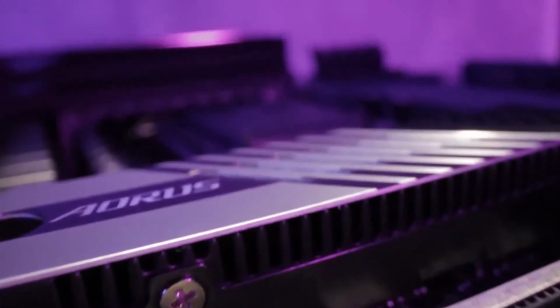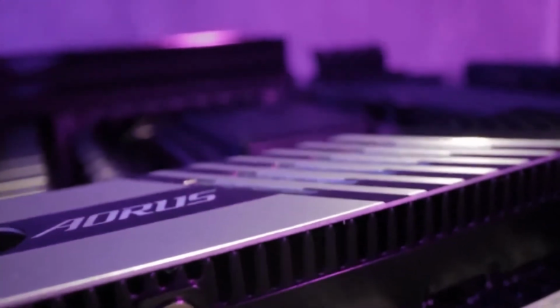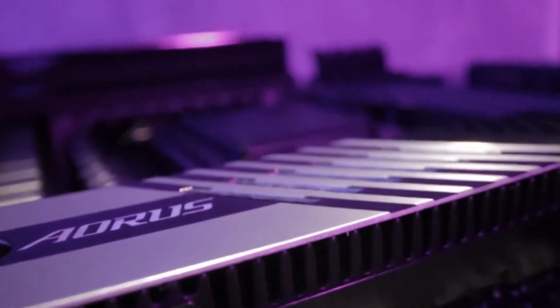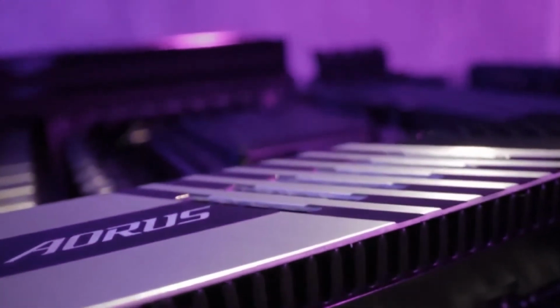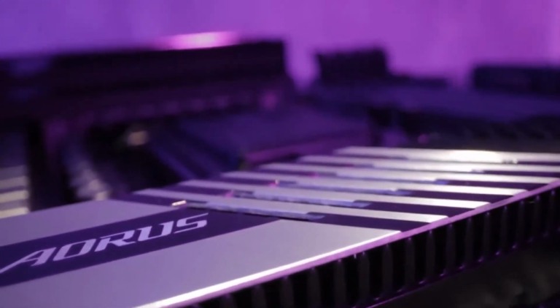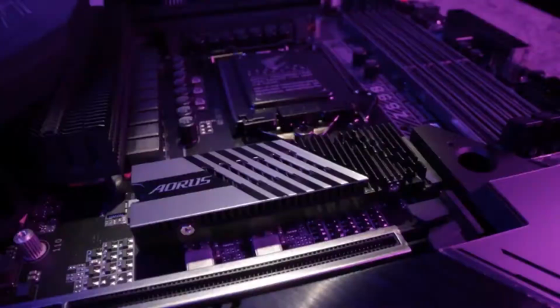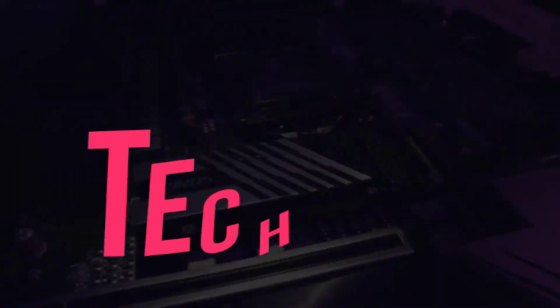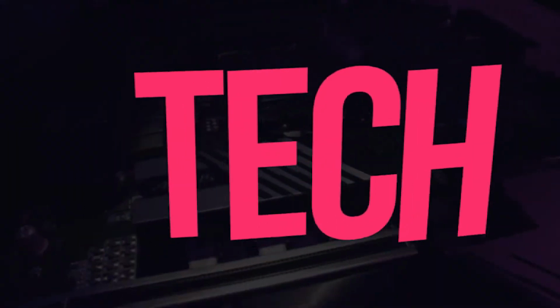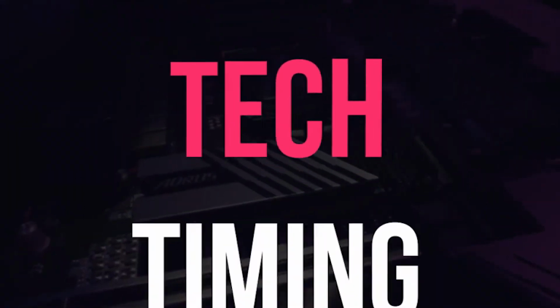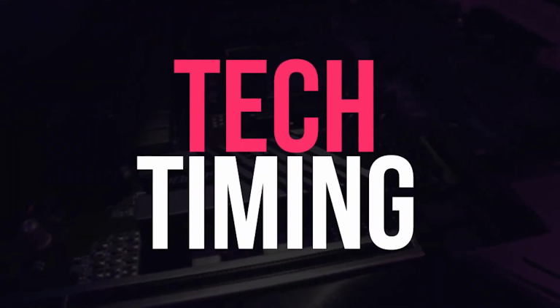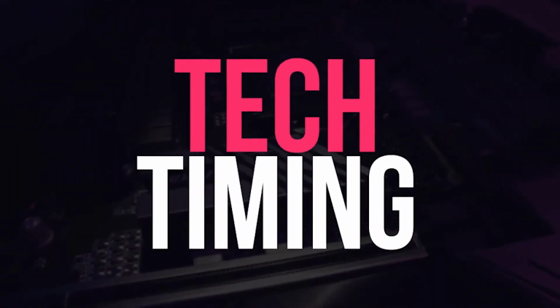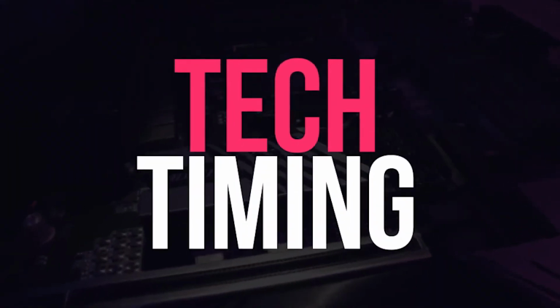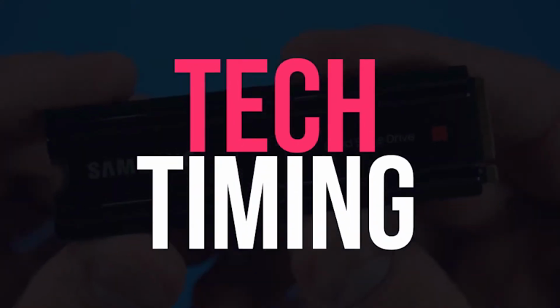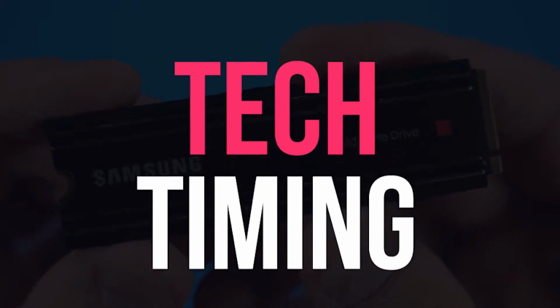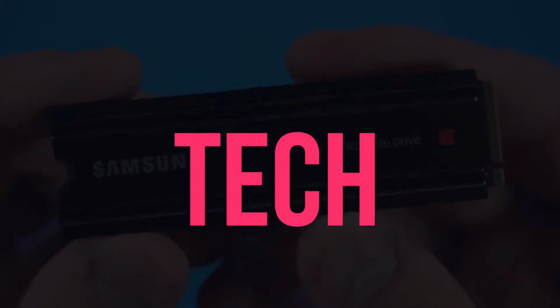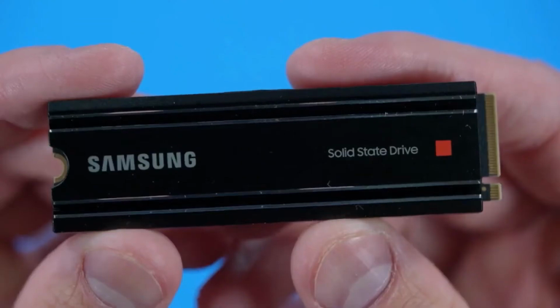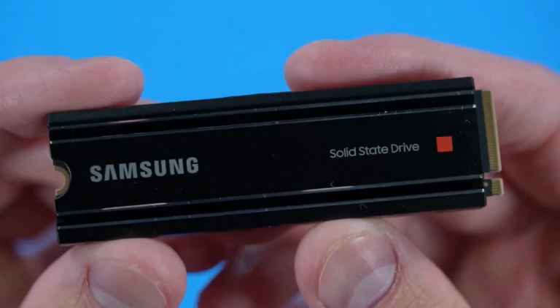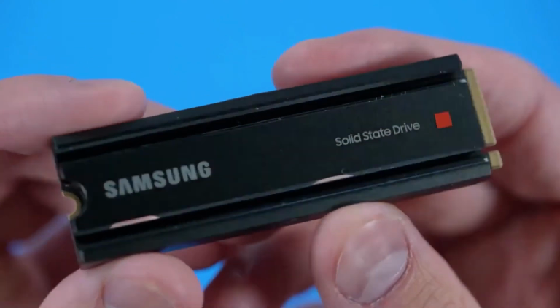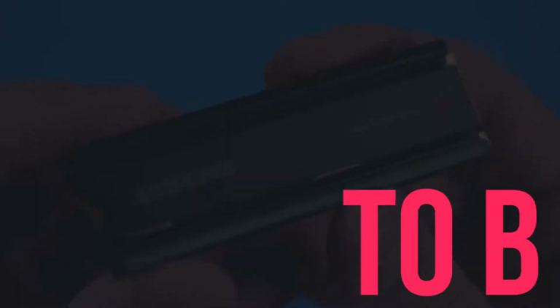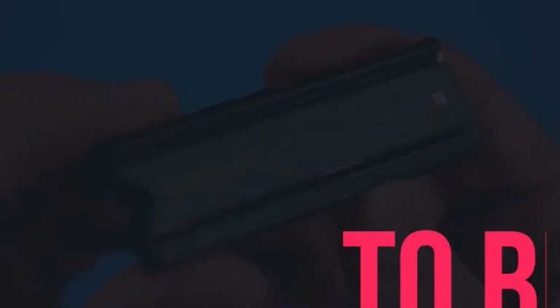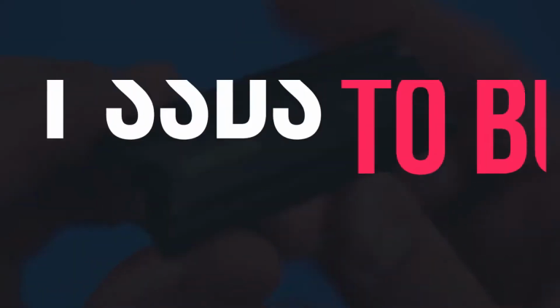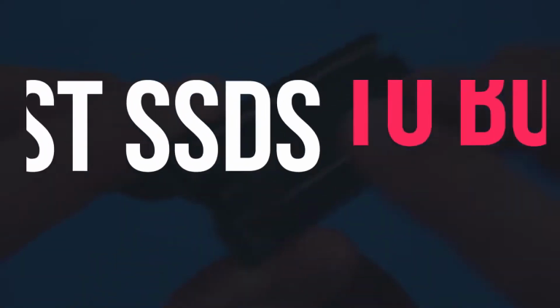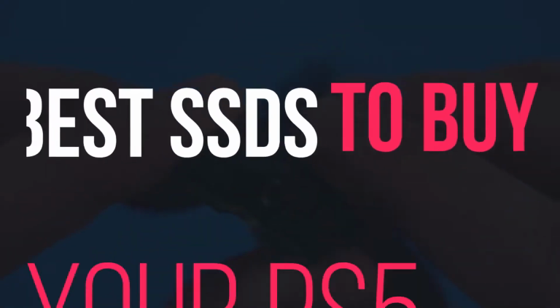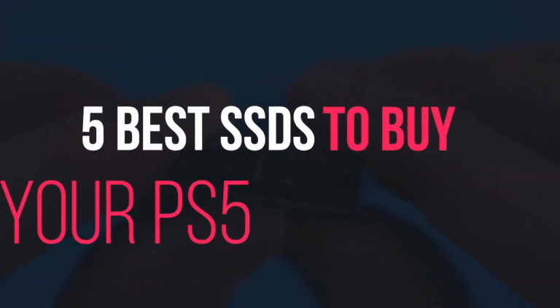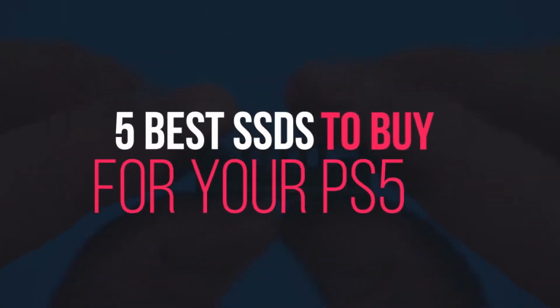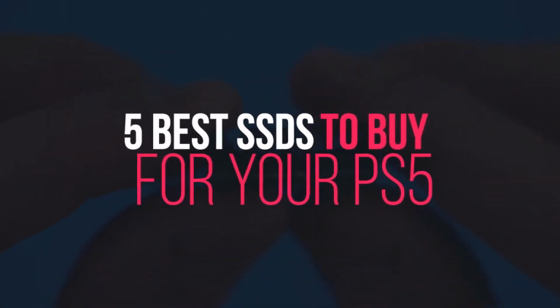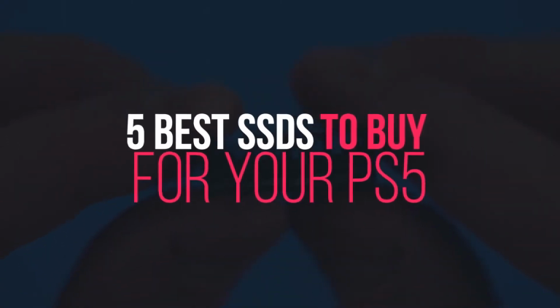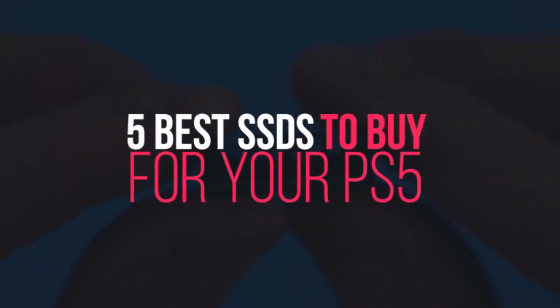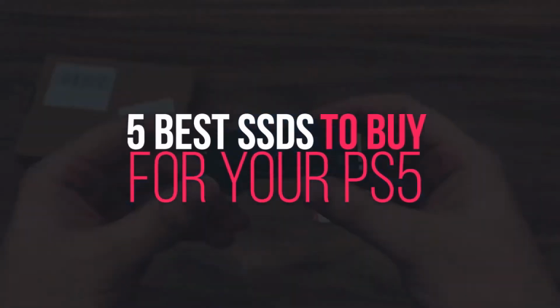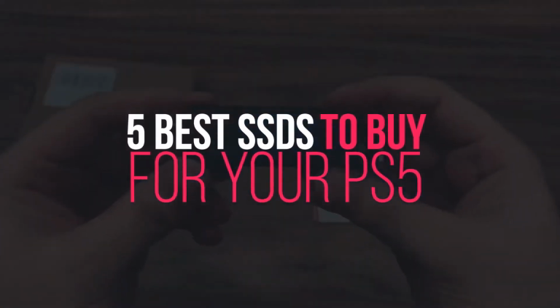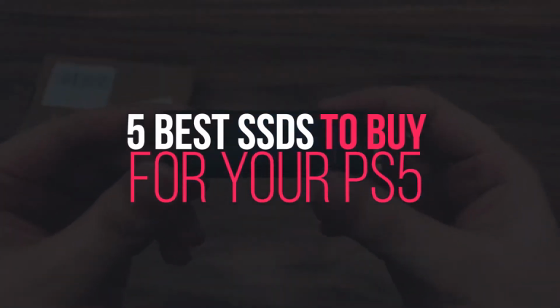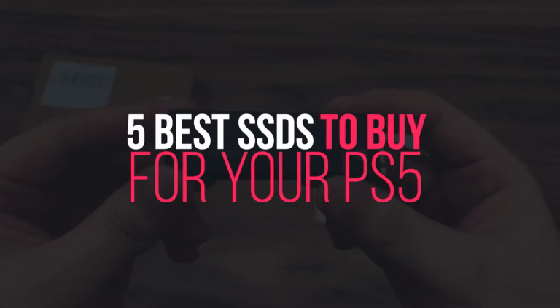Welcome back to another episode of Tech Timing. In this episode, we're going to discuss the 5 best SSDs to buy for your PS5.